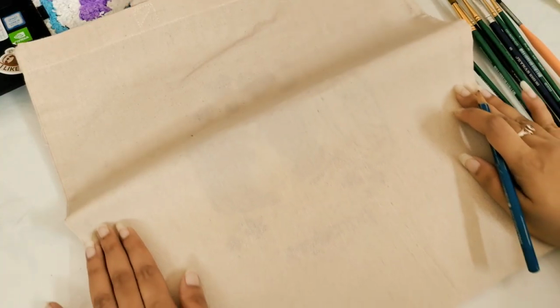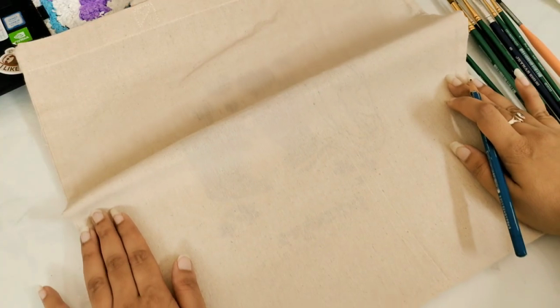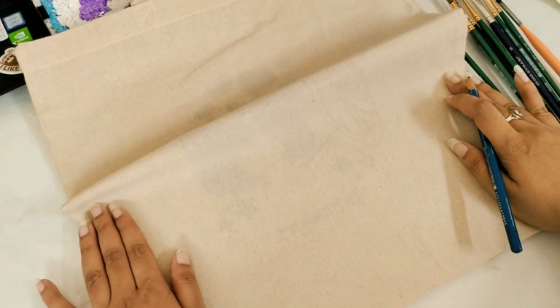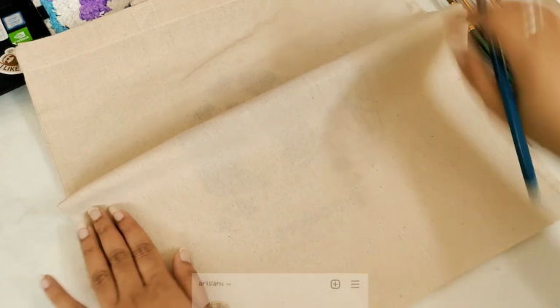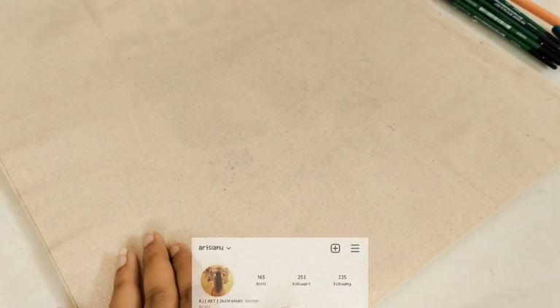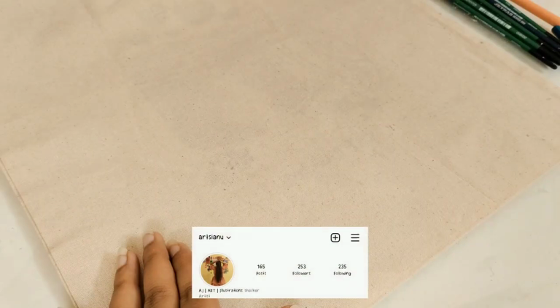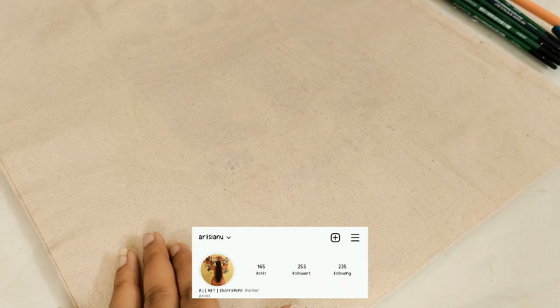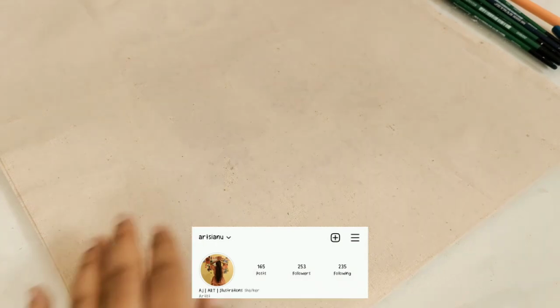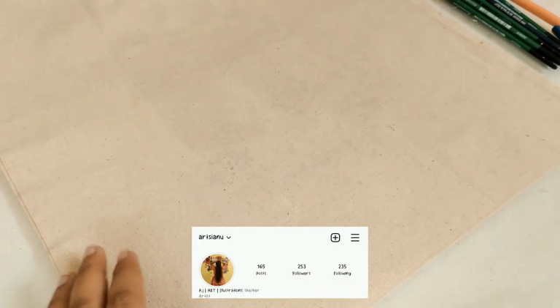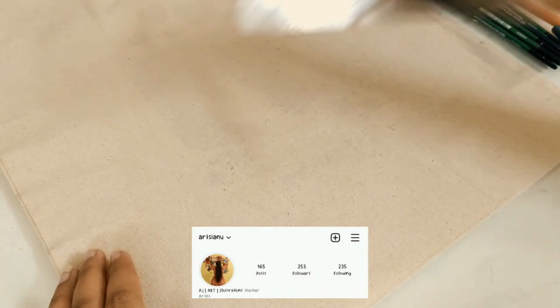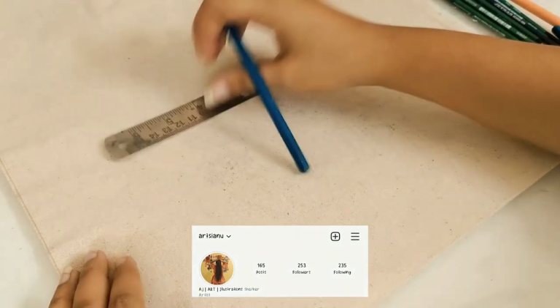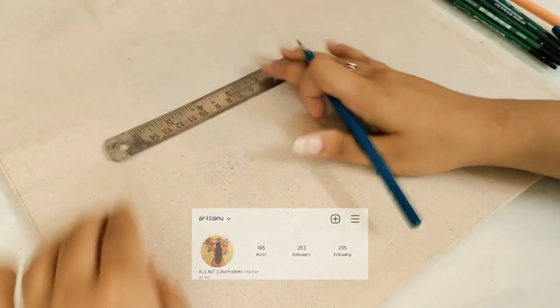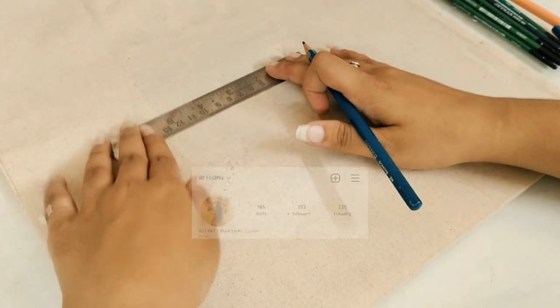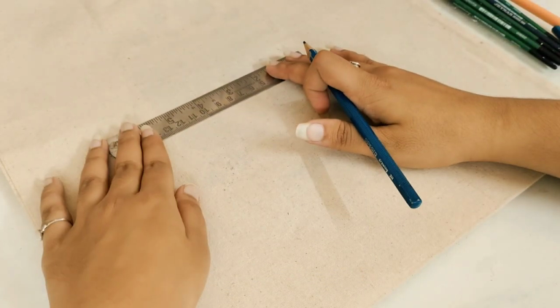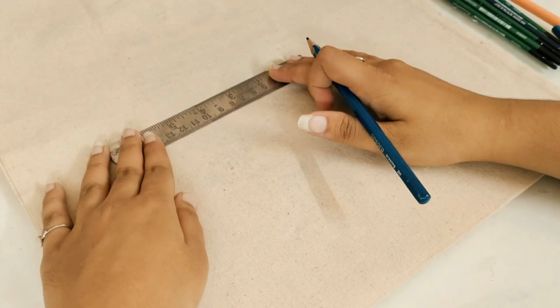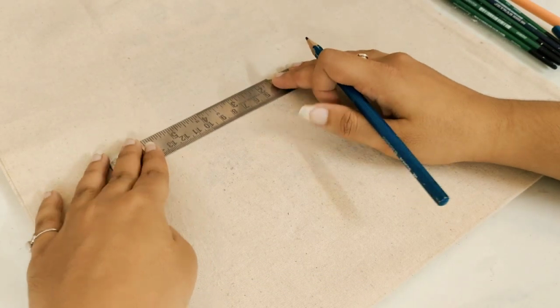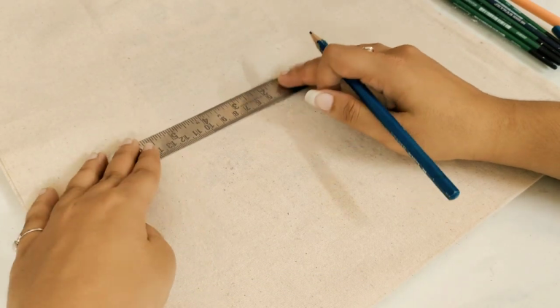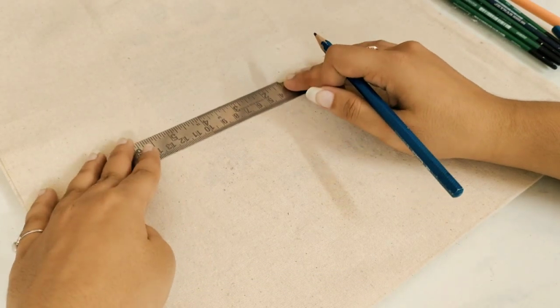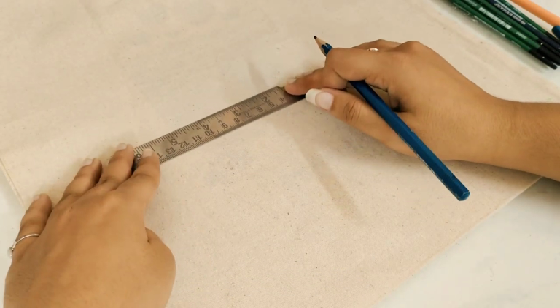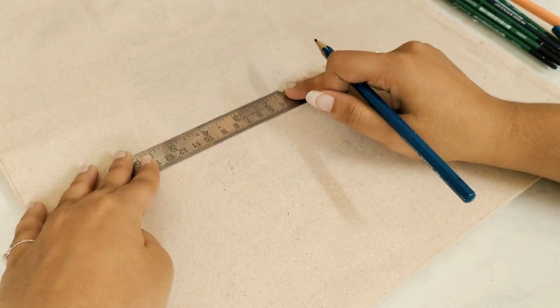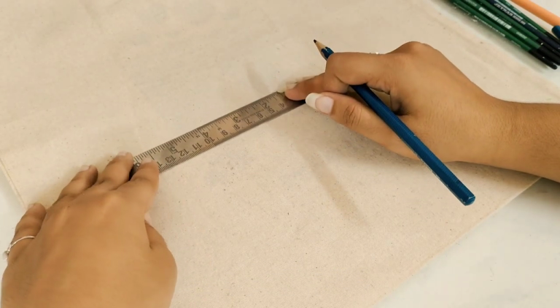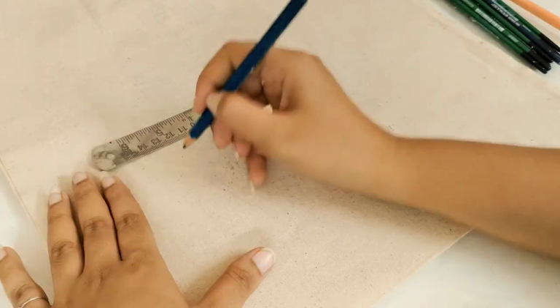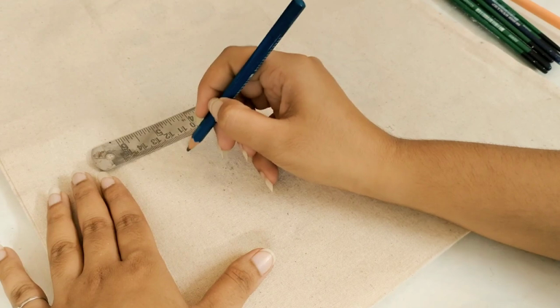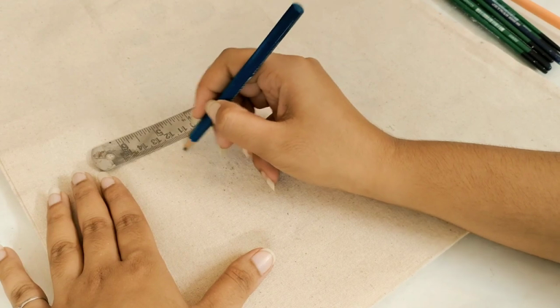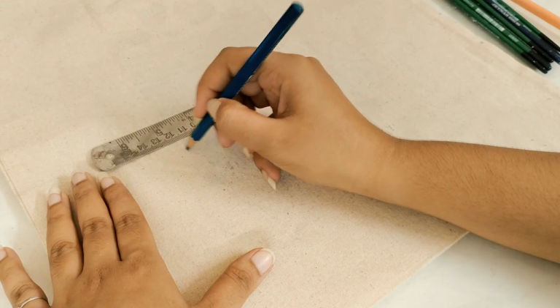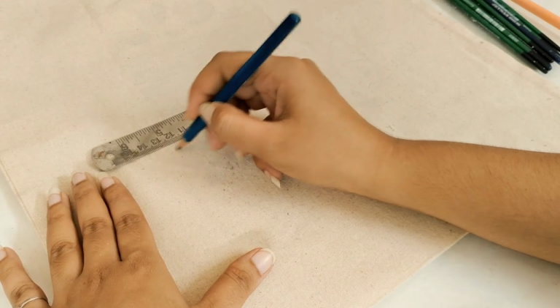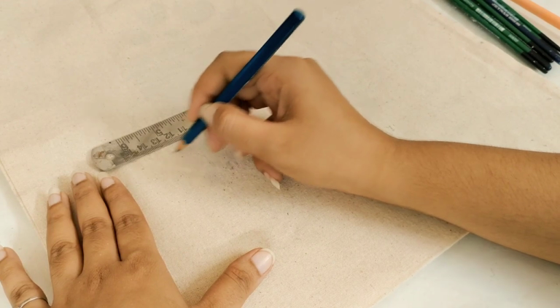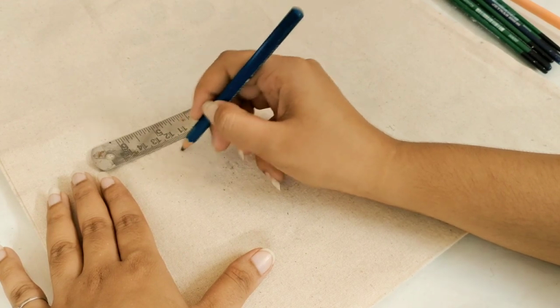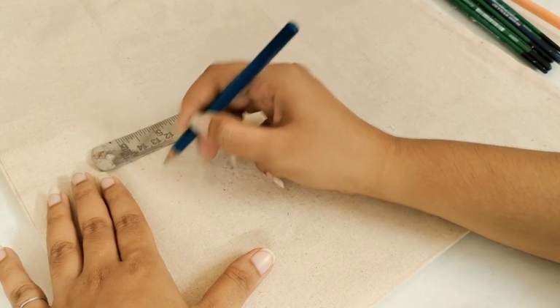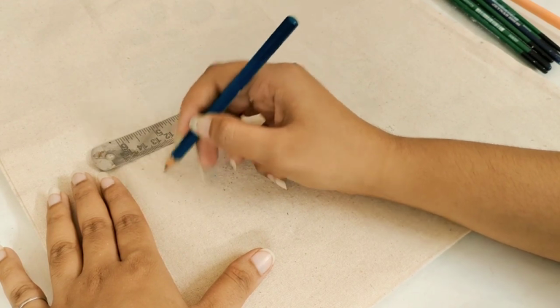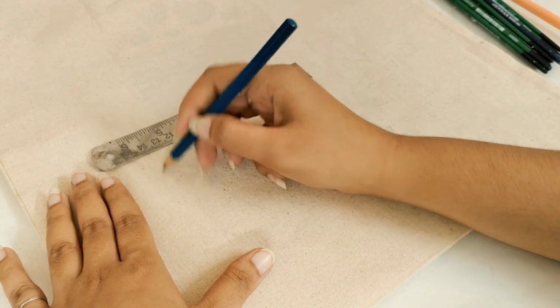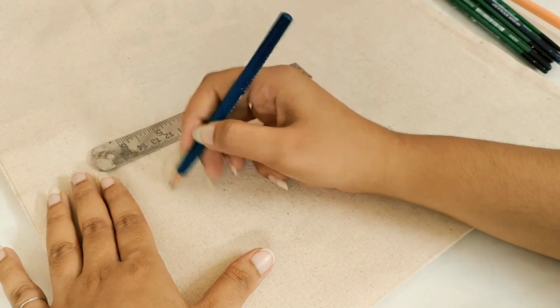I'll start by sketching out the designs. I'm using a ruler so that I don't take up too much space — for half of the design only.